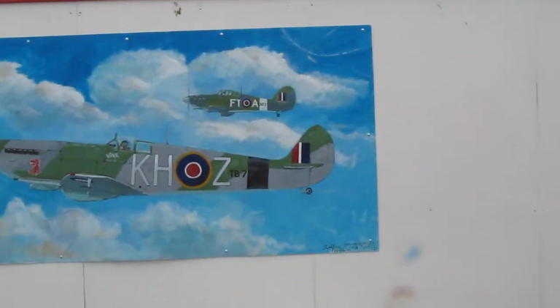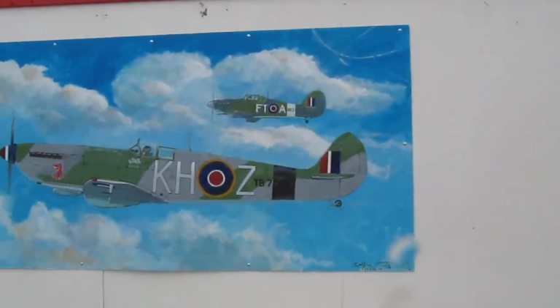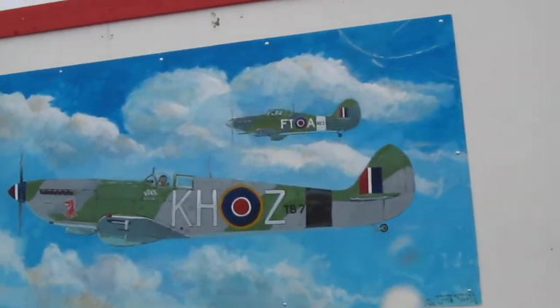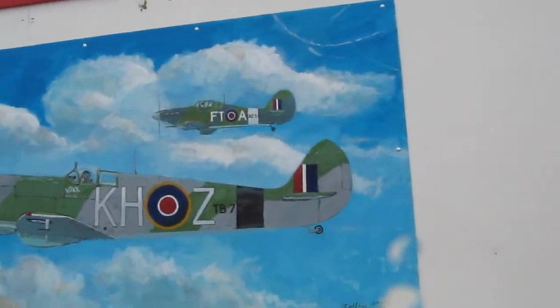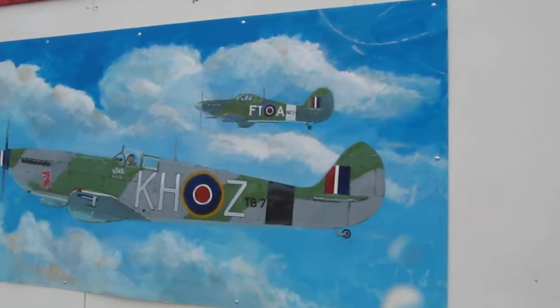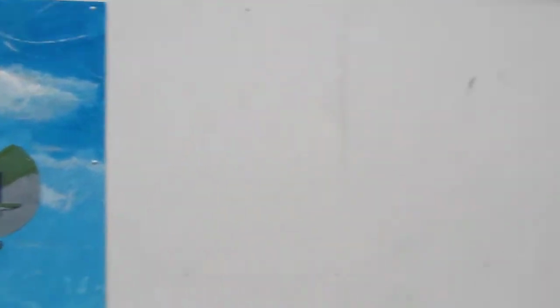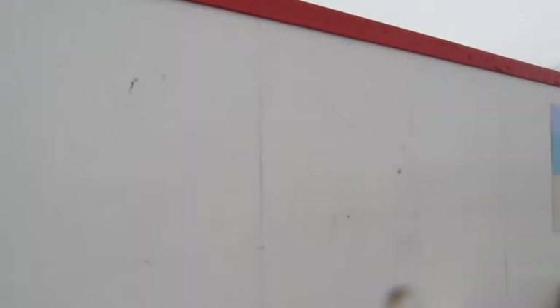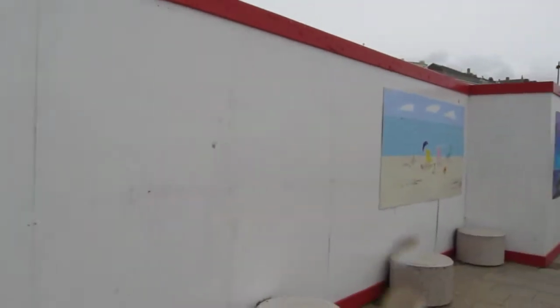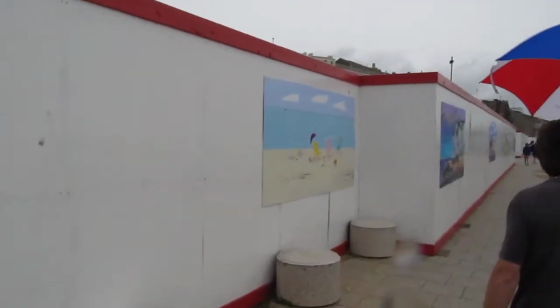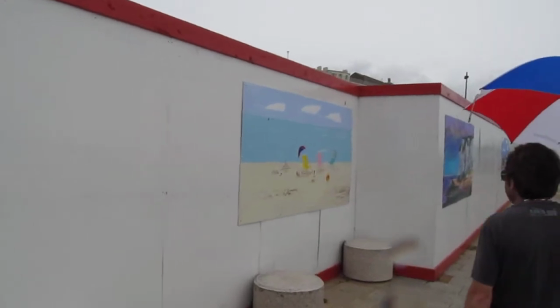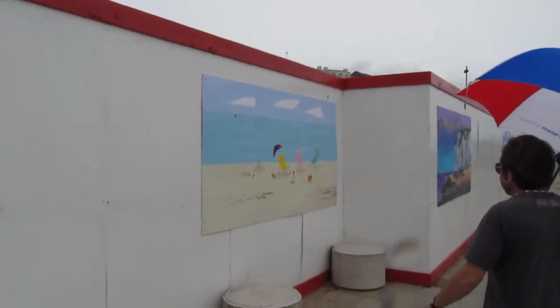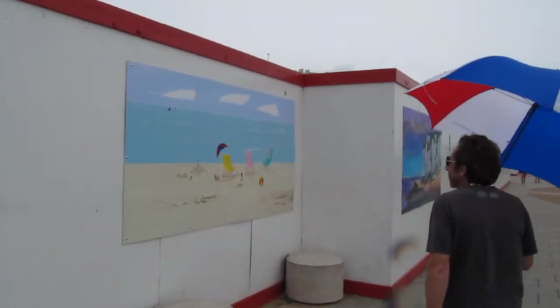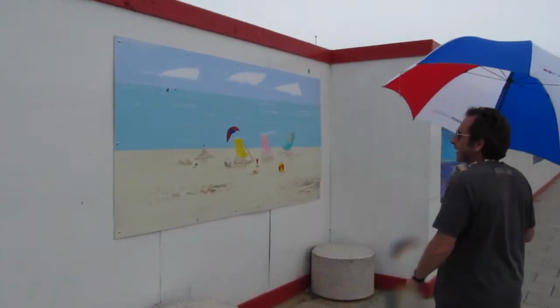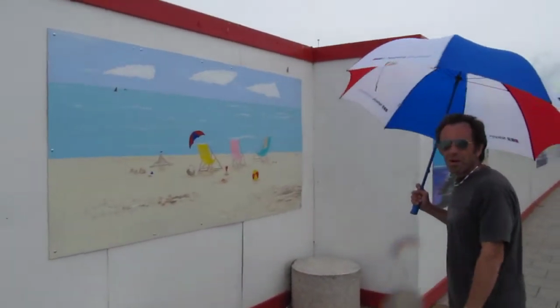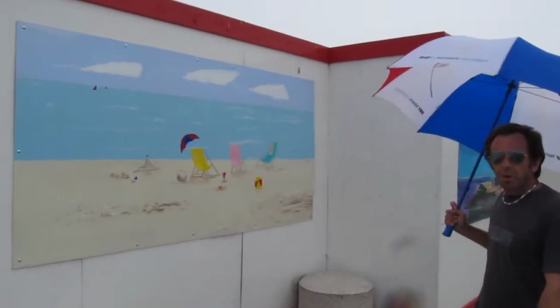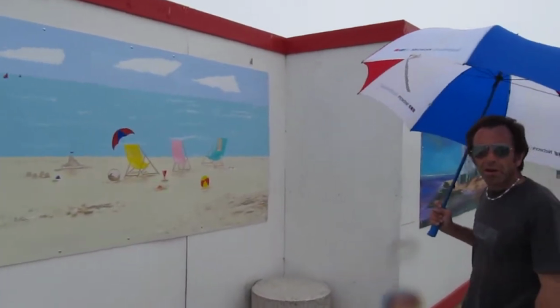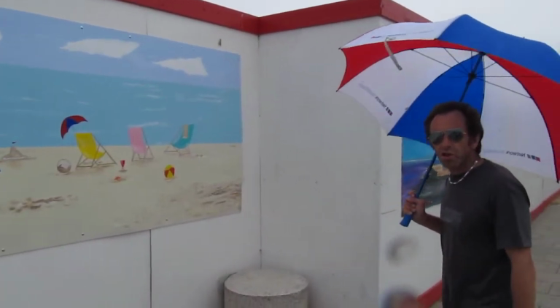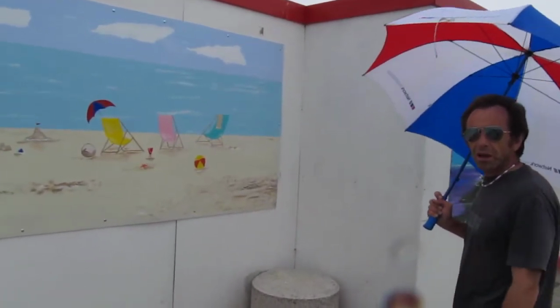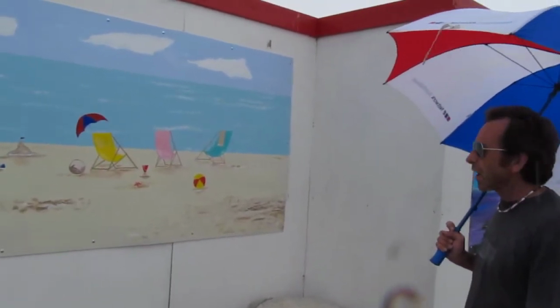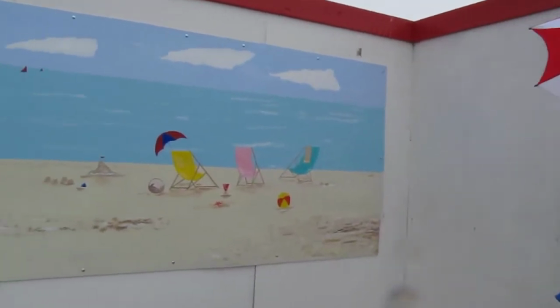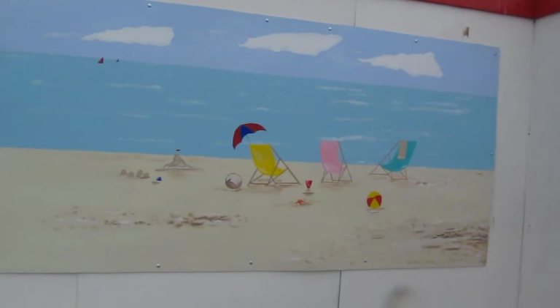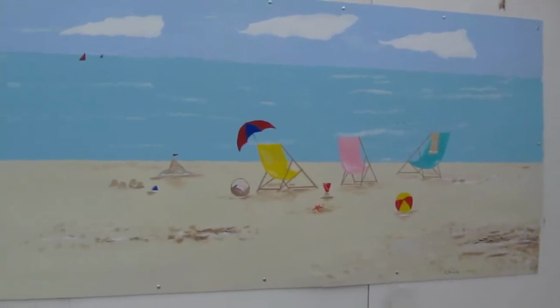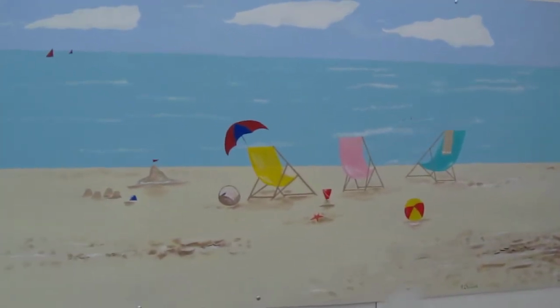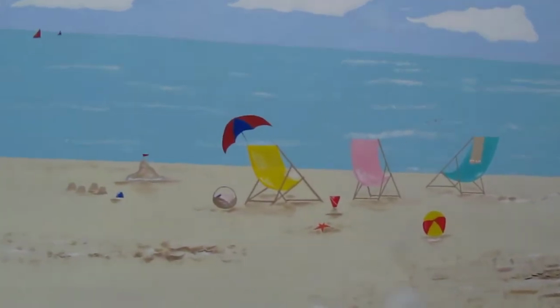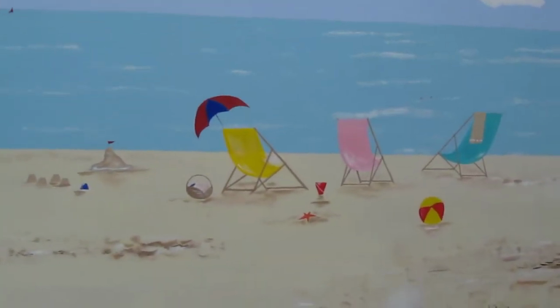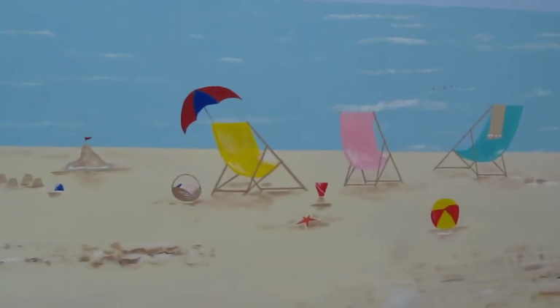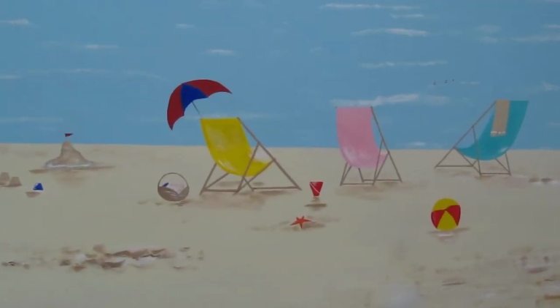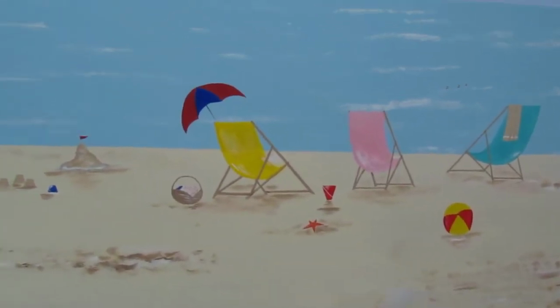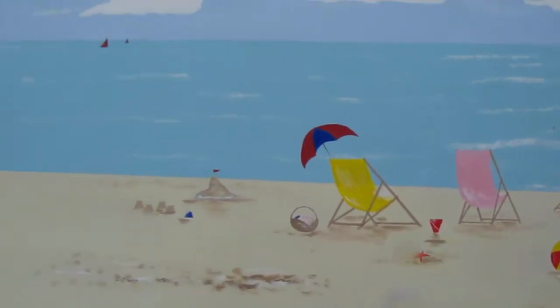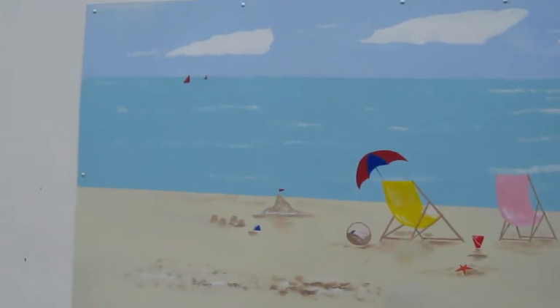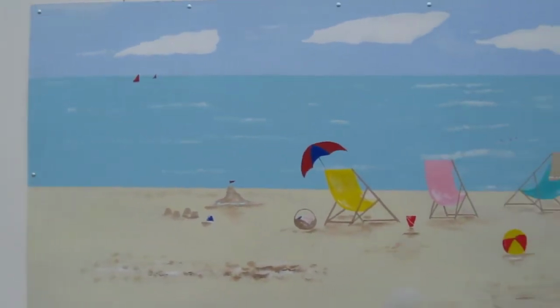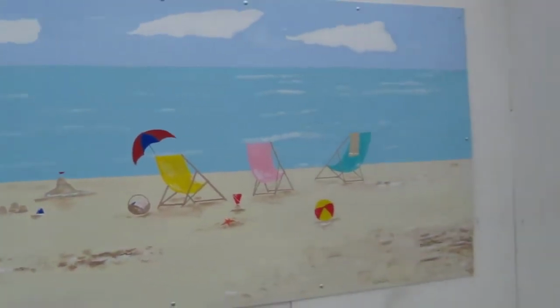Next one on the wall — a calm, relaxing picture by Norman Chidwick of Acol. Three deck chairs. I think it's called Gone For A Dip. Excellent.